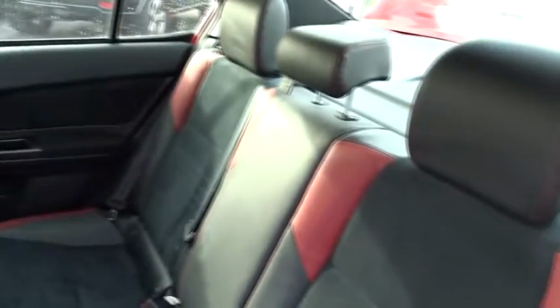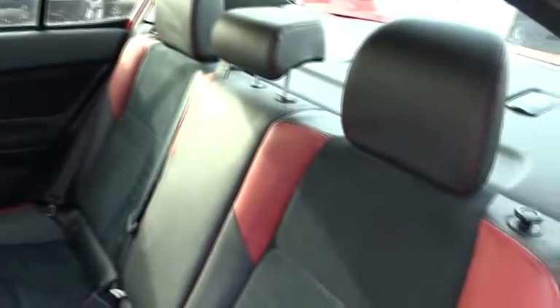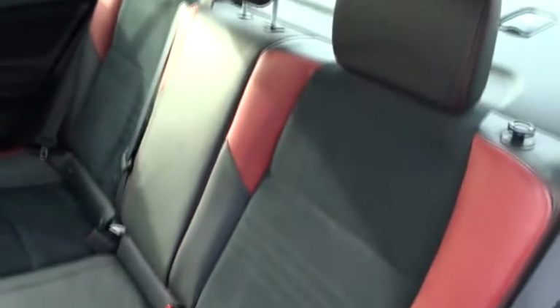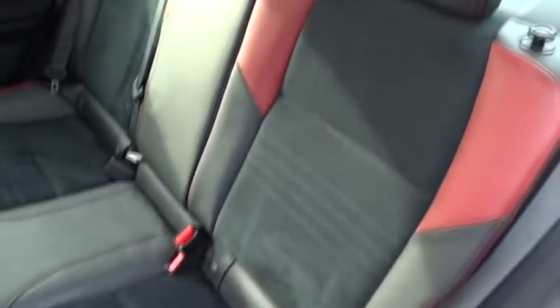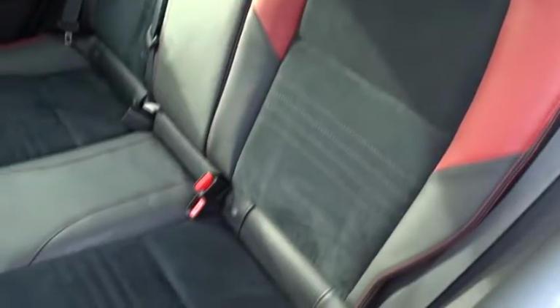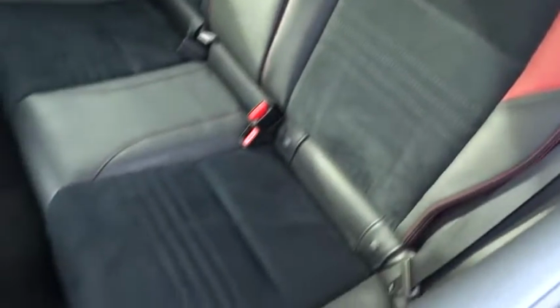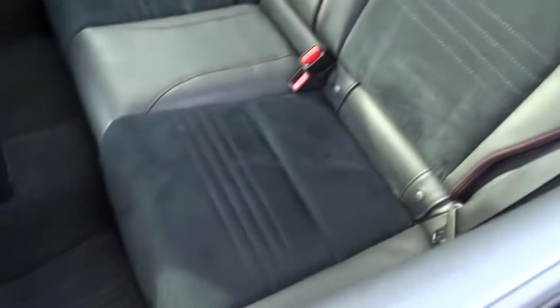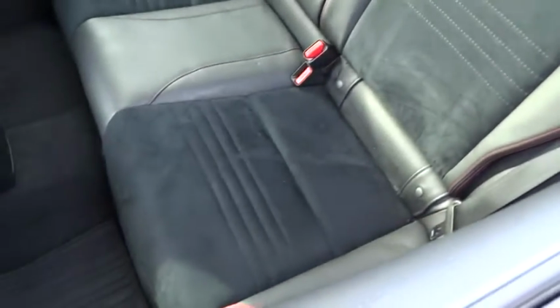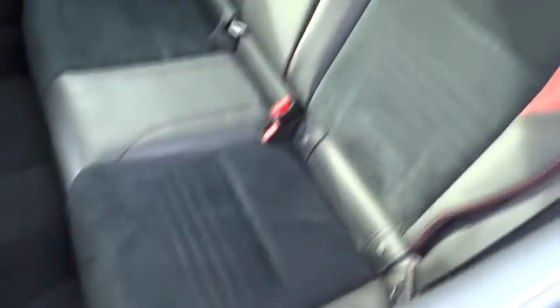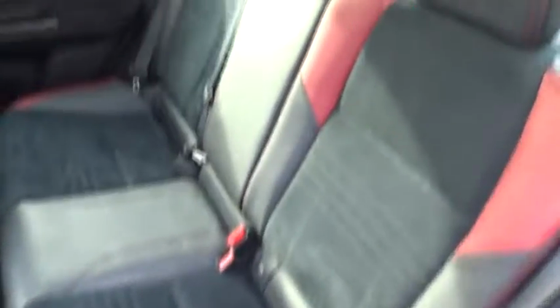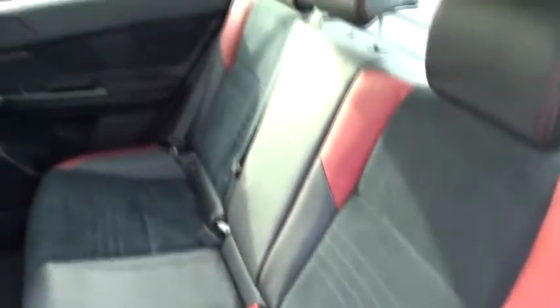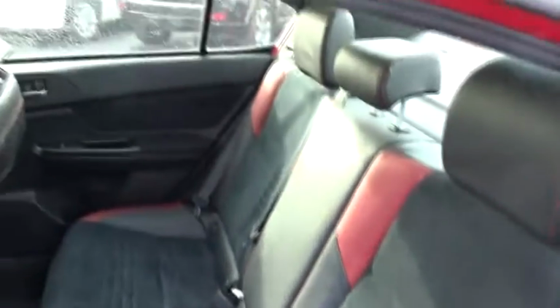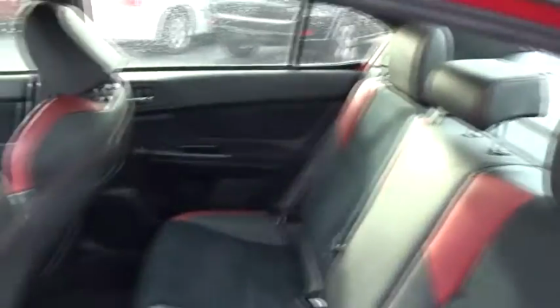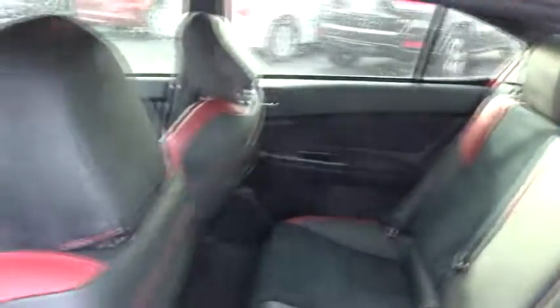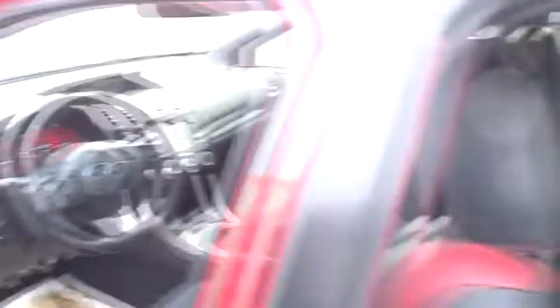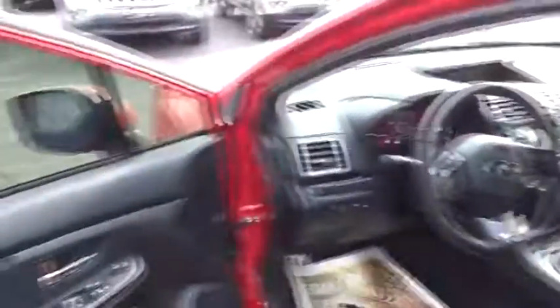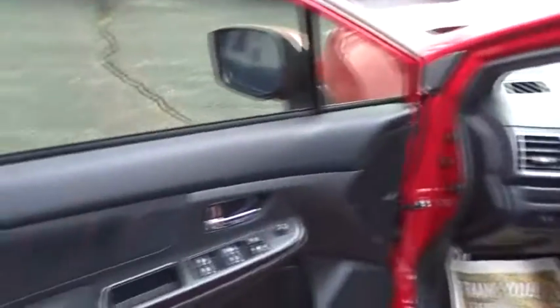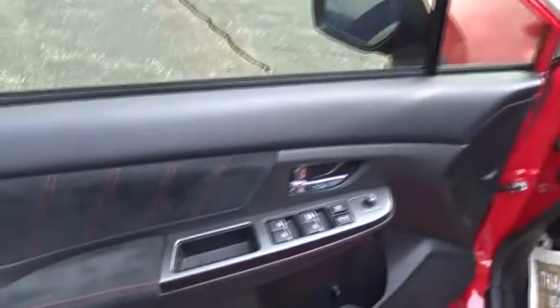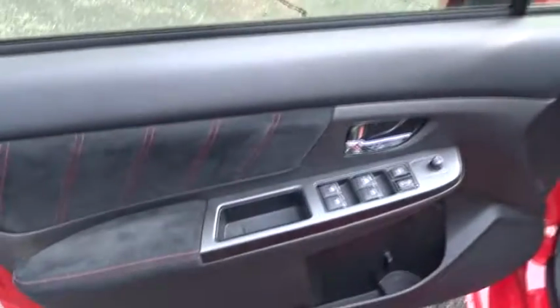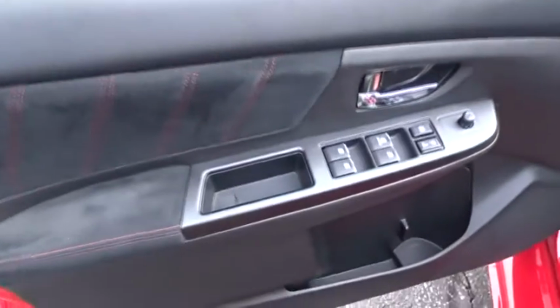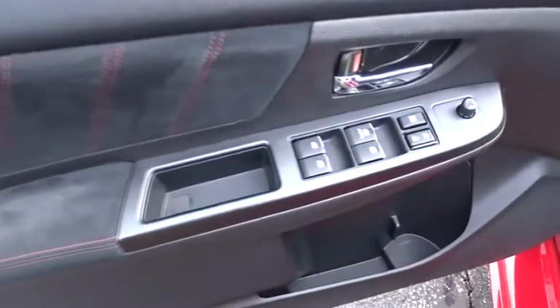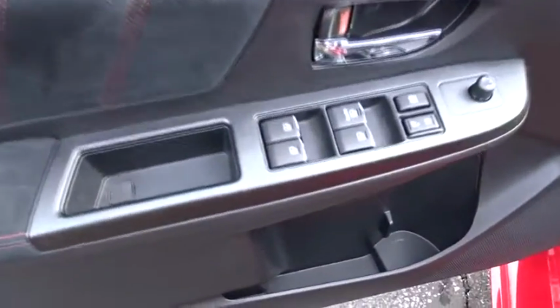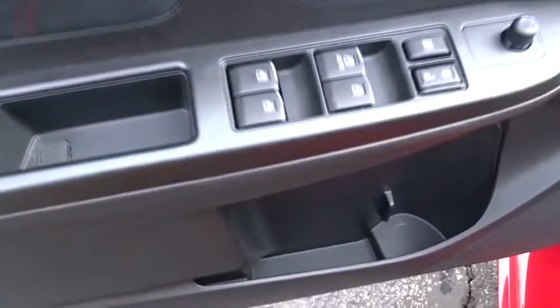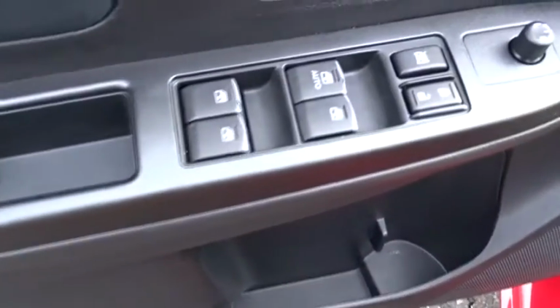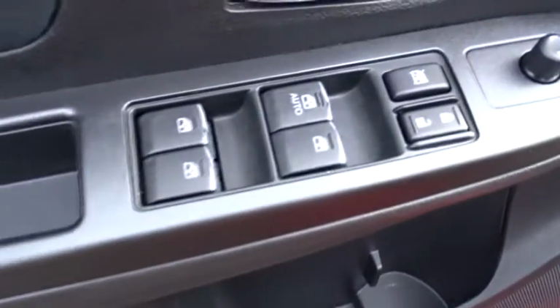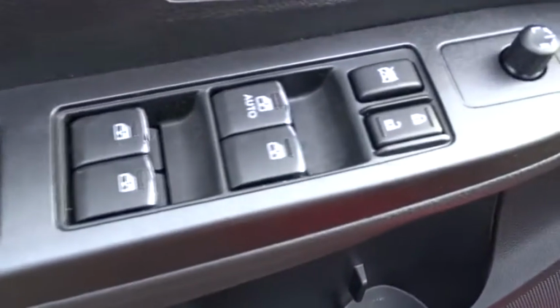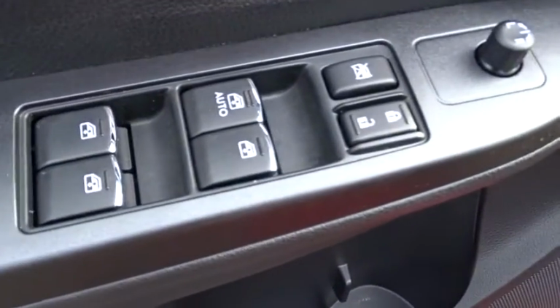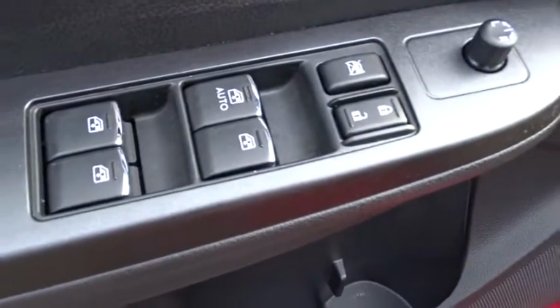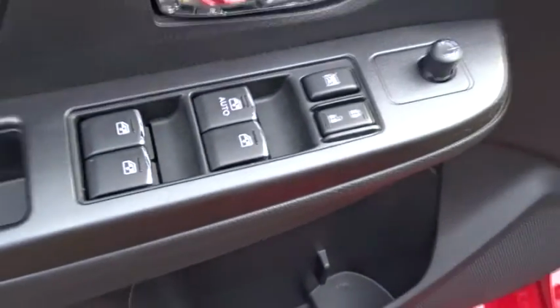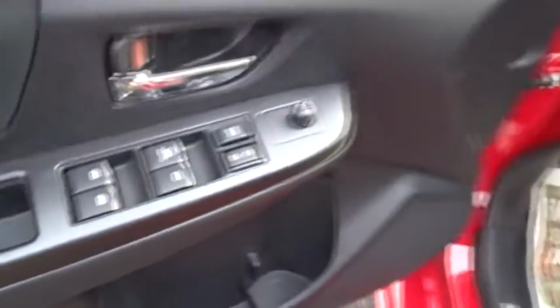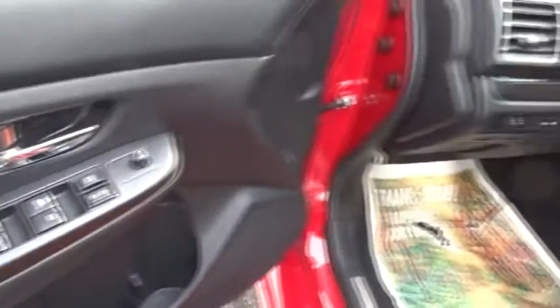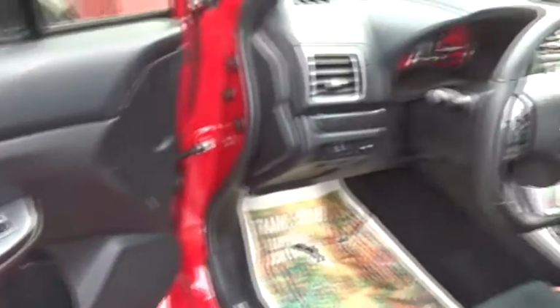AM-FM stereo radio, child safety locks, fog lamps, security system, power door locks, leather, intermittent wipers, dual zone climate control, dual front airbags.